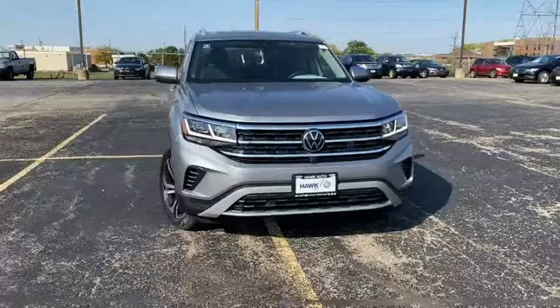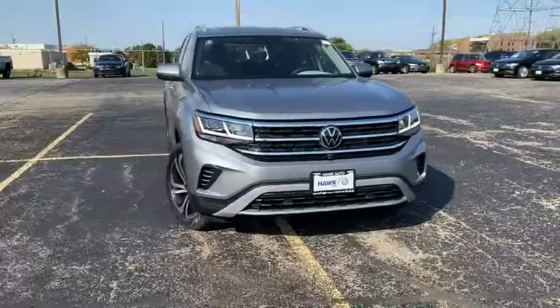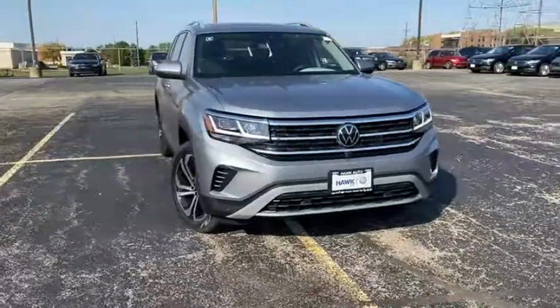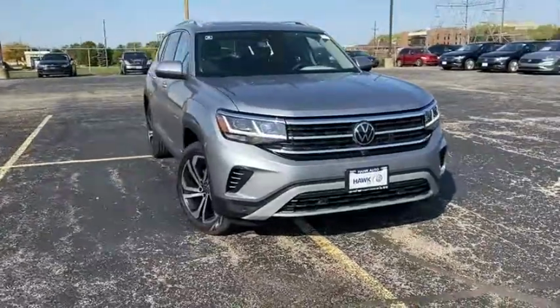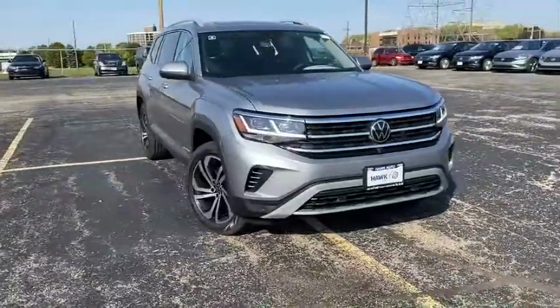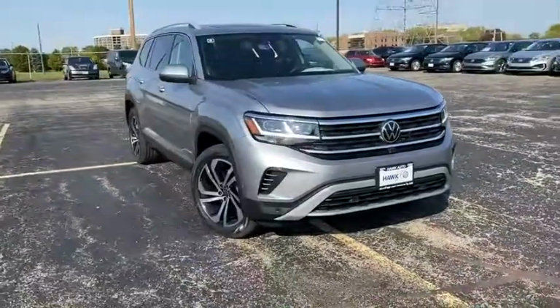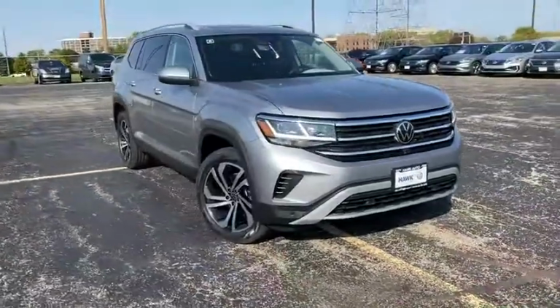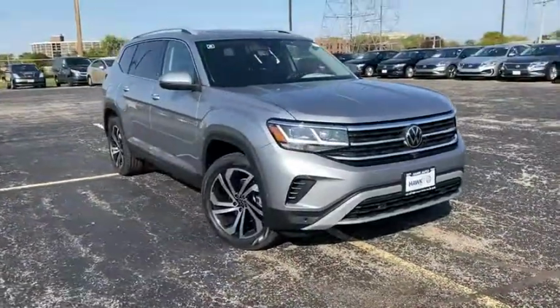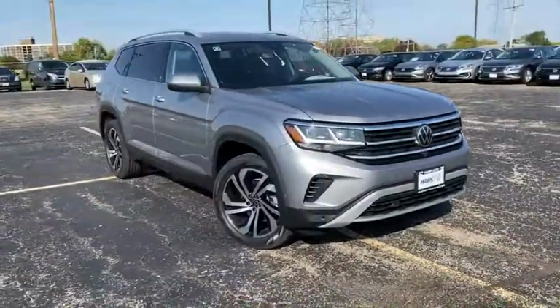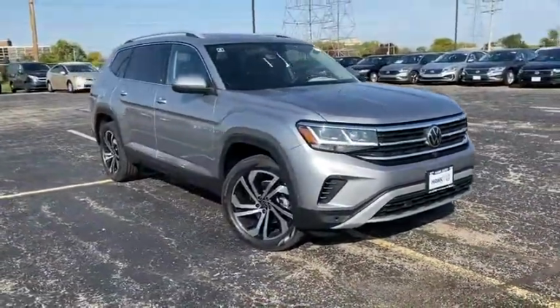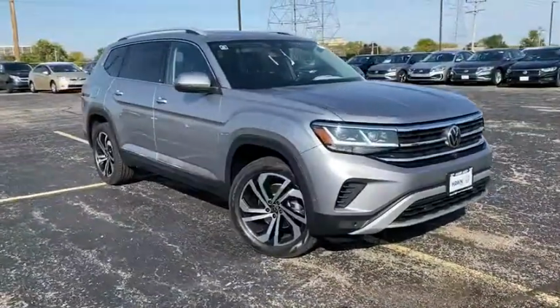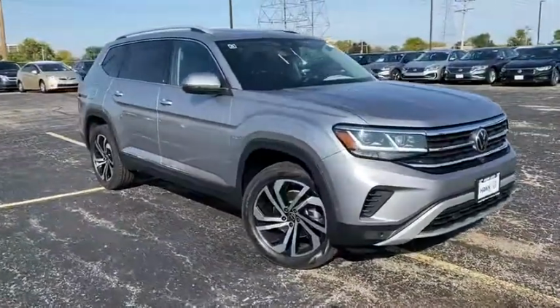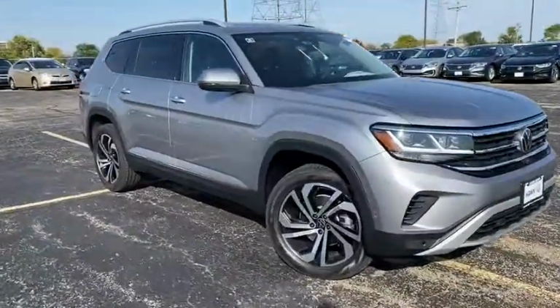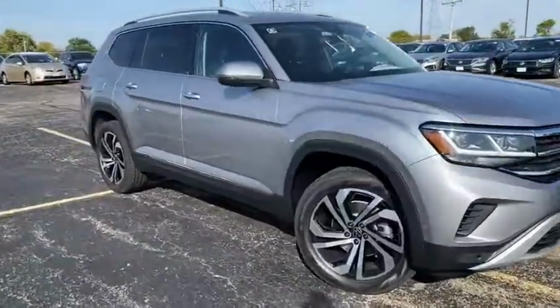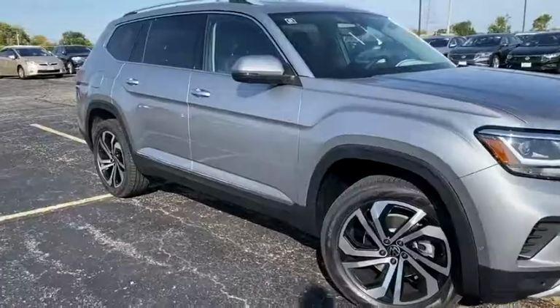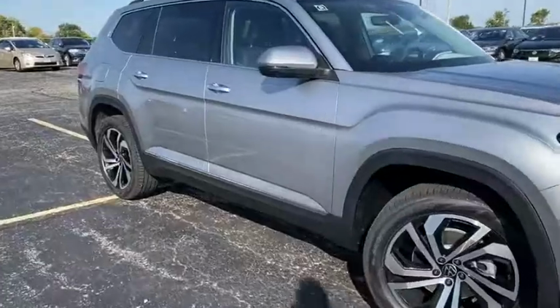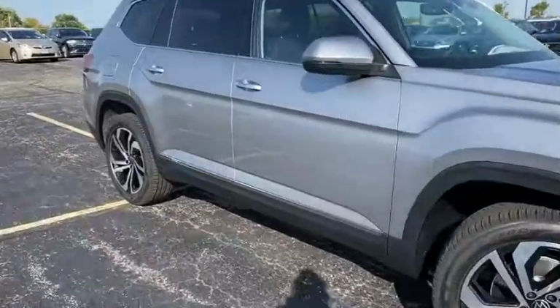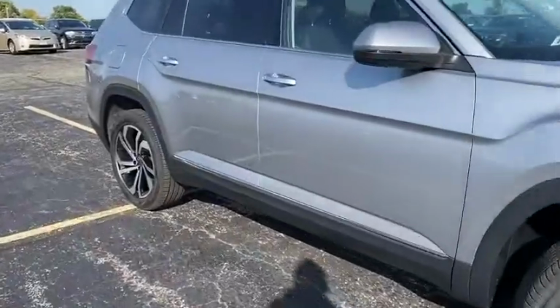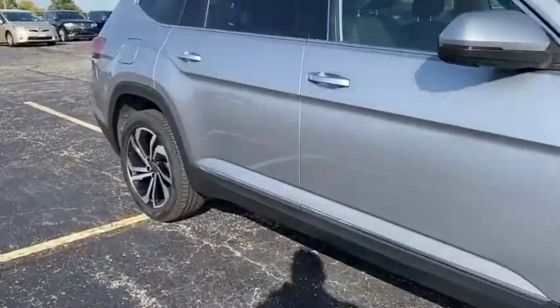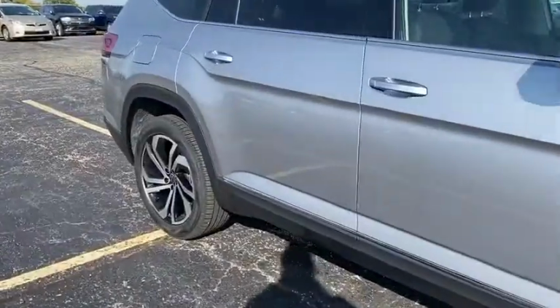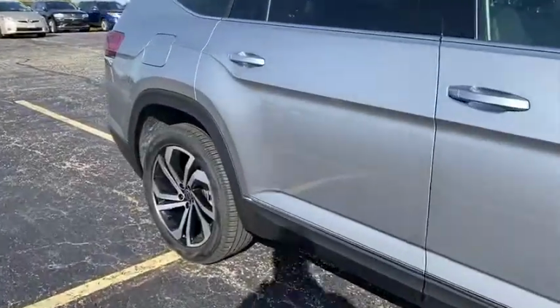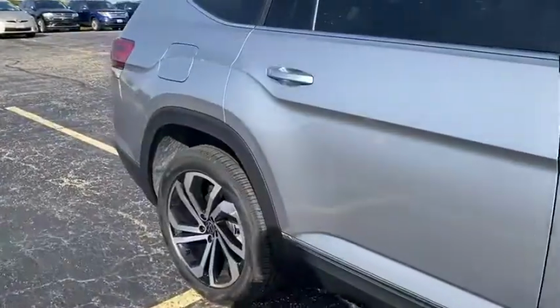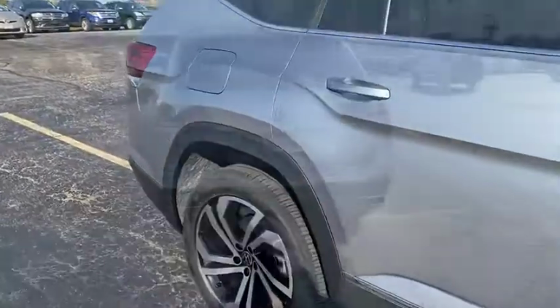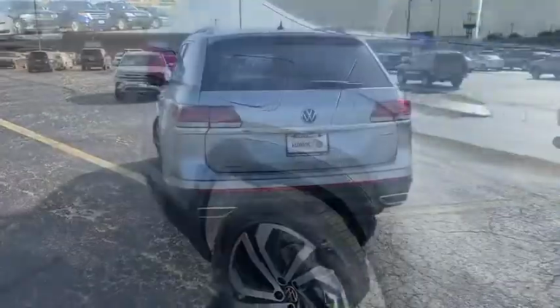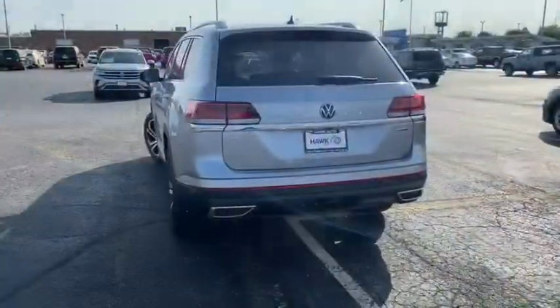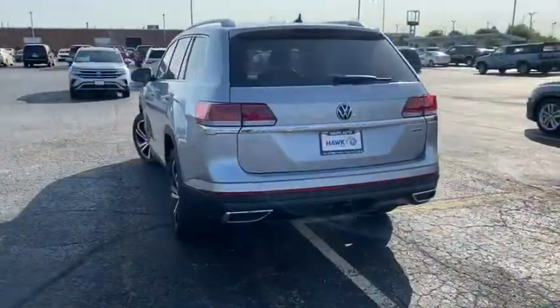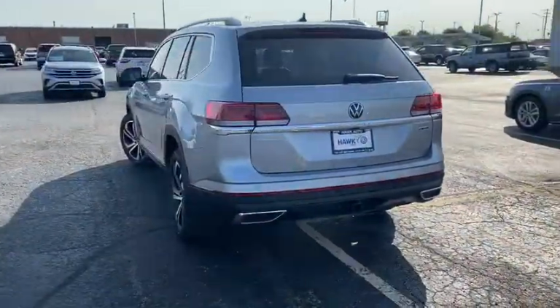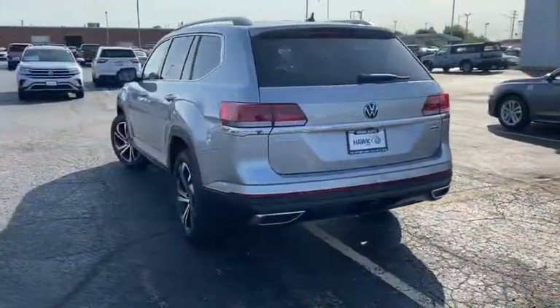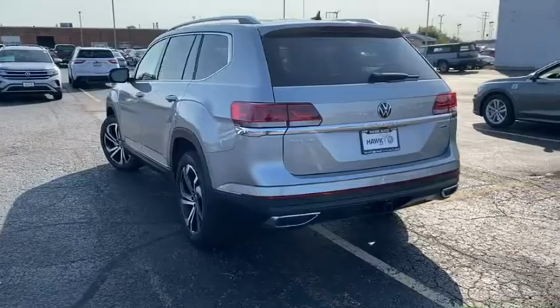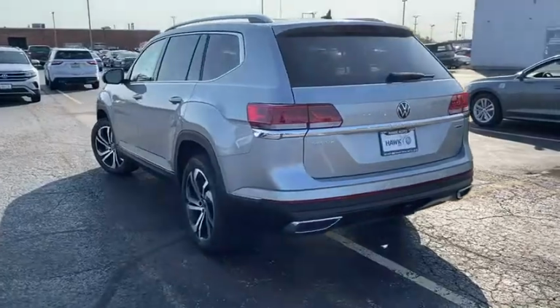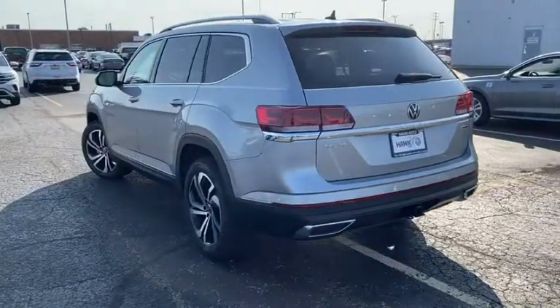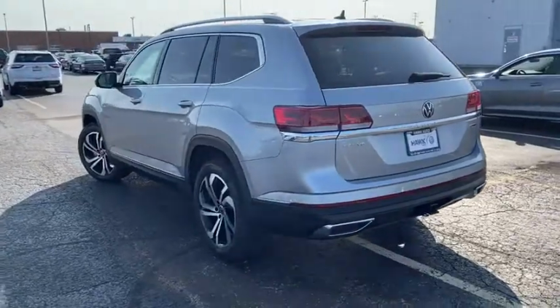Introducing the 2021 Volkswagen Atlas. Take a tour of this spacious, comfortable Volkswagen Atlas, the midsize SUV that offers your family a world of convenience and capability.